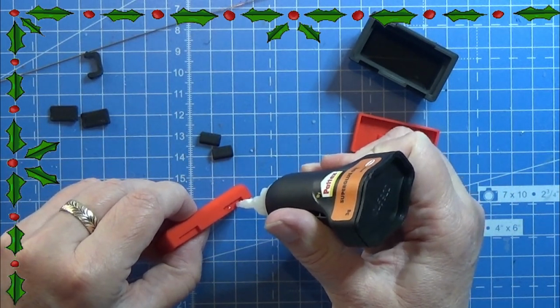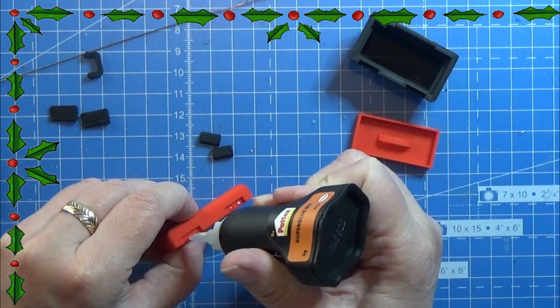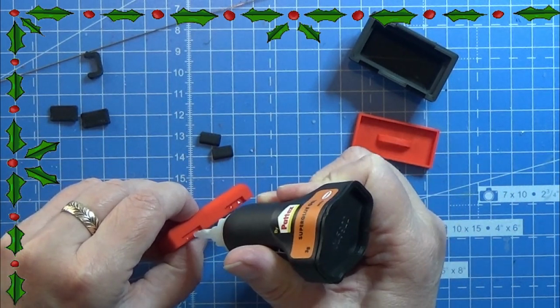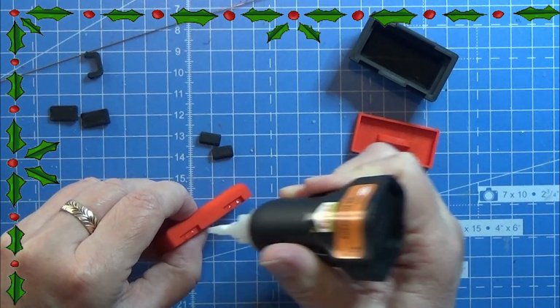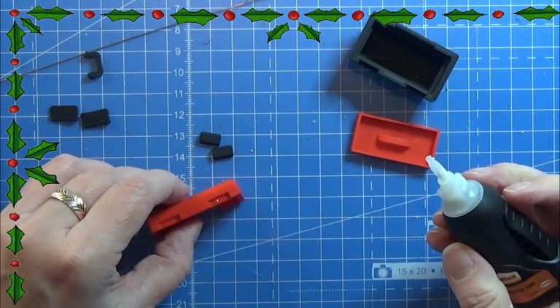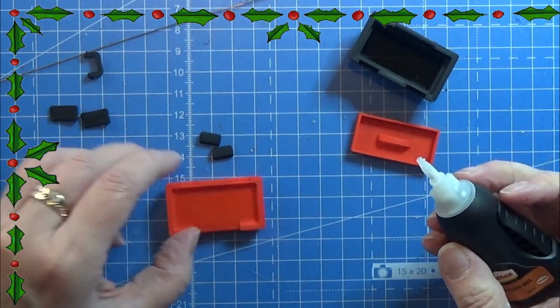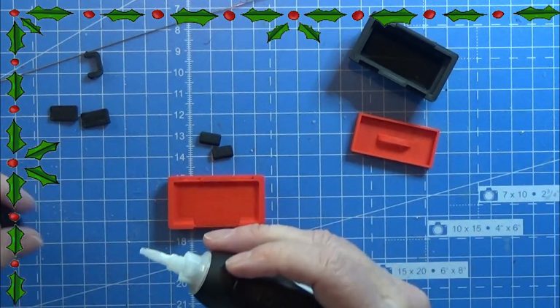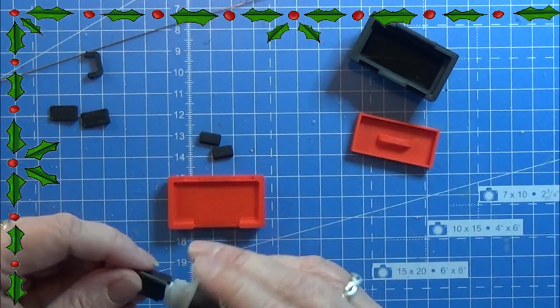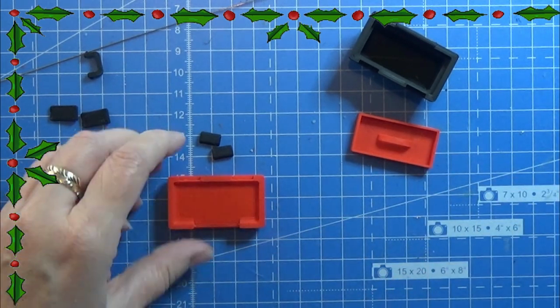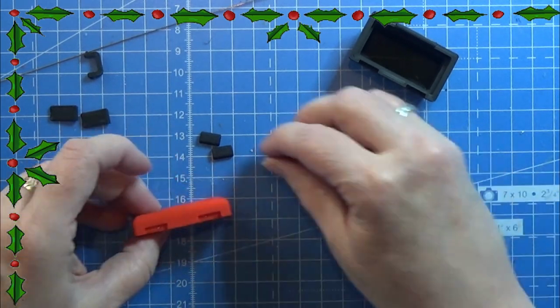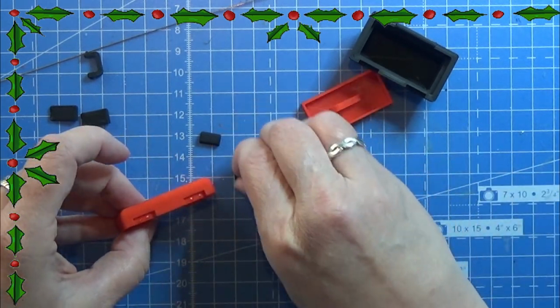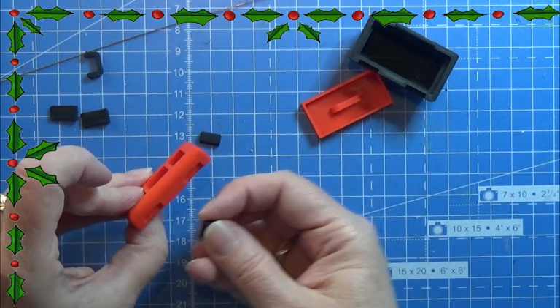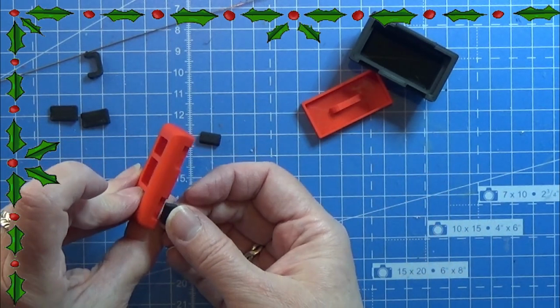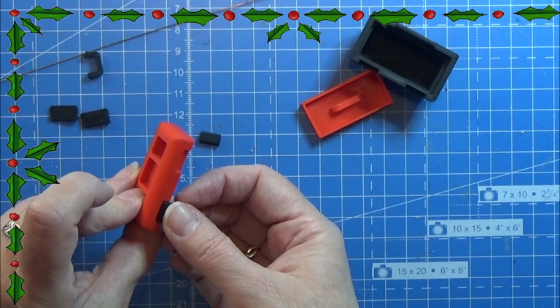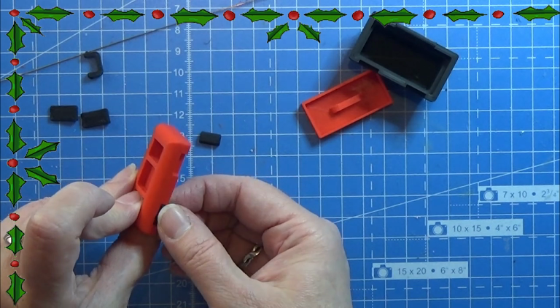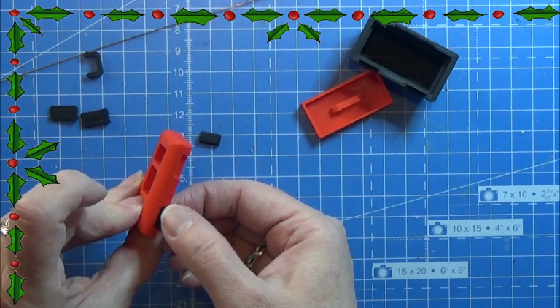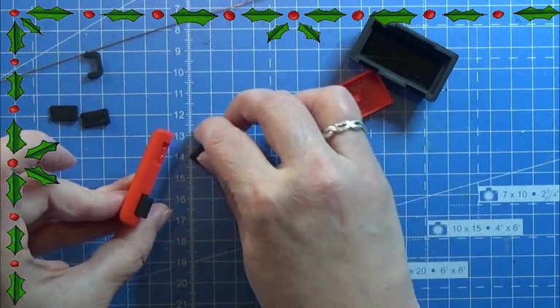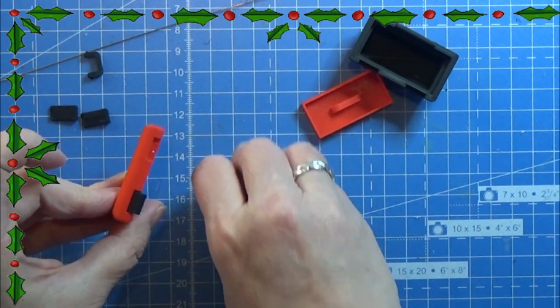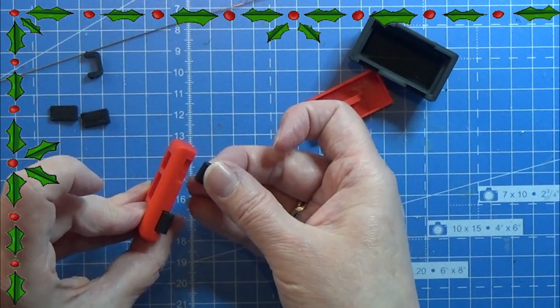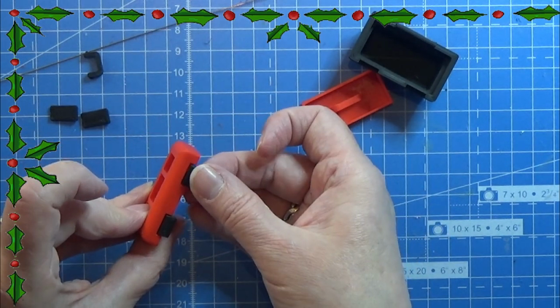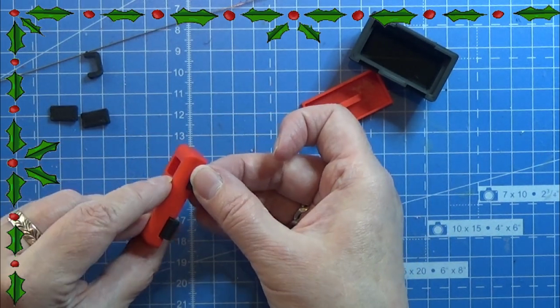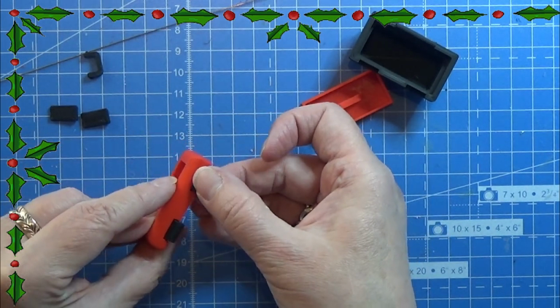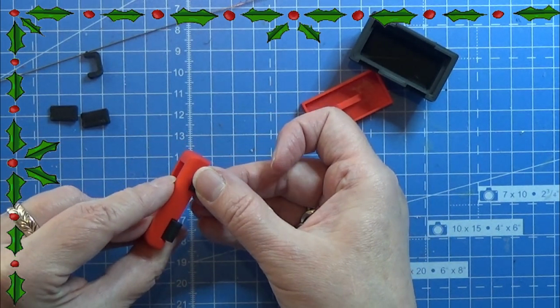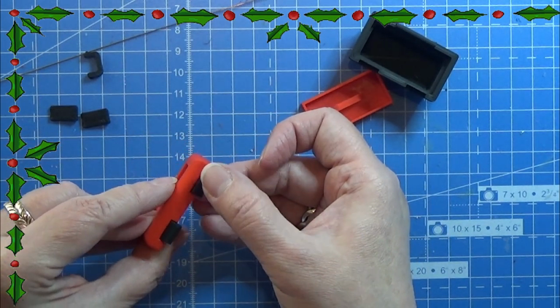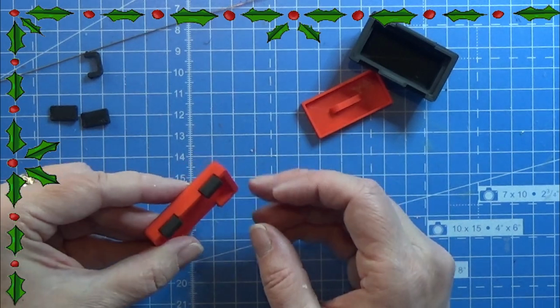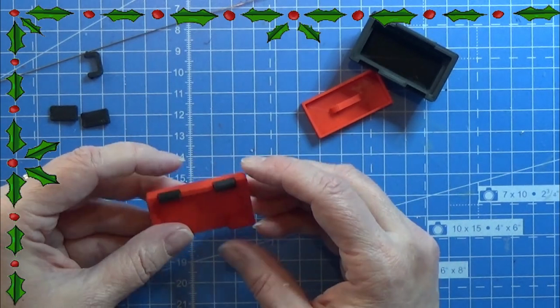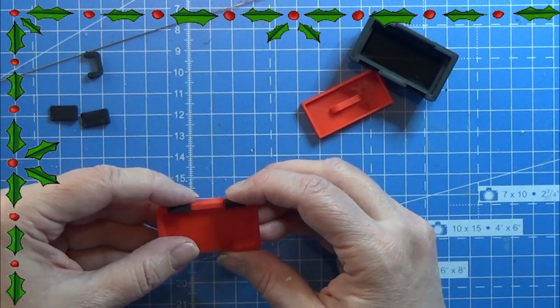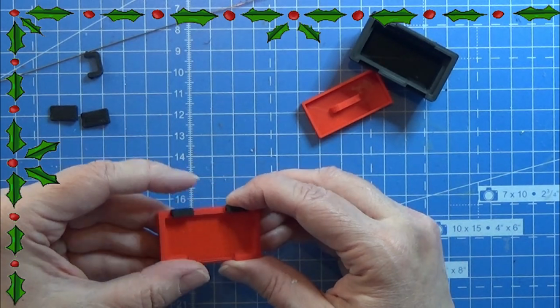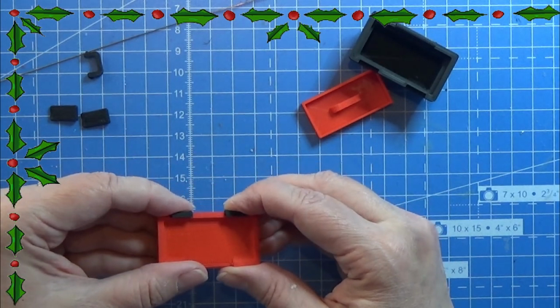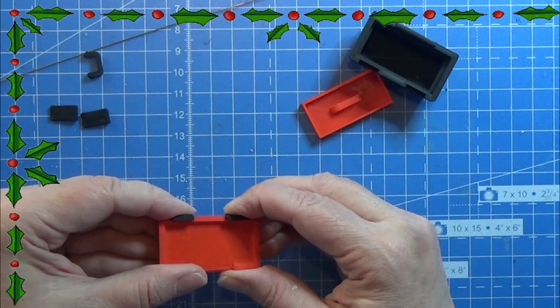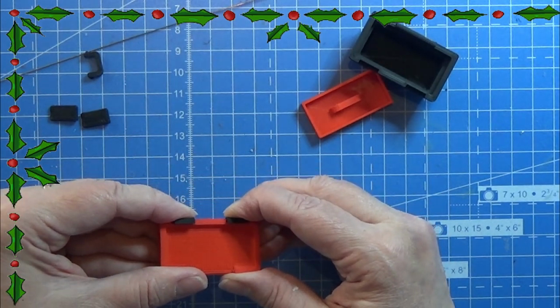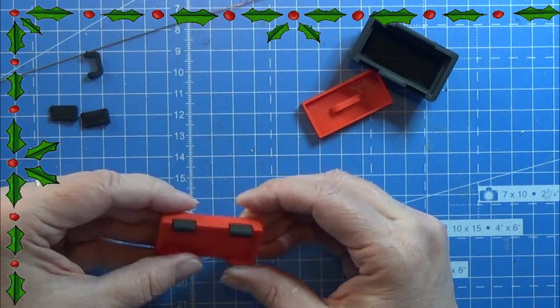So first of all I am gluing these small pieces here on the top lid just with a tiny bit of super glue. Just like that. So that part is quite easy.